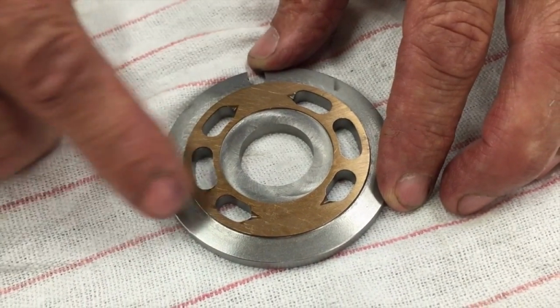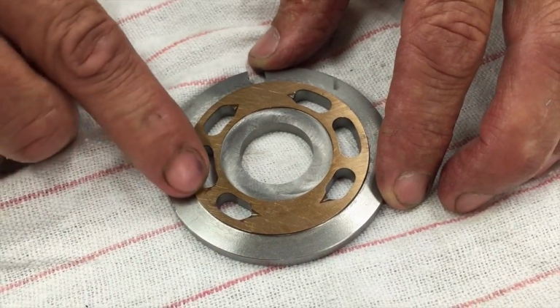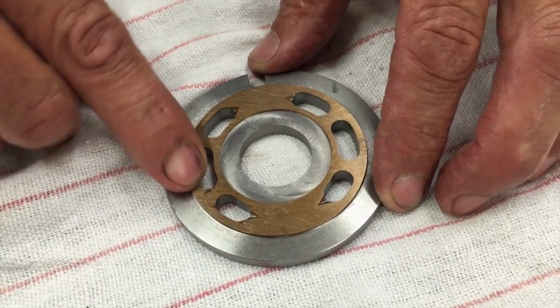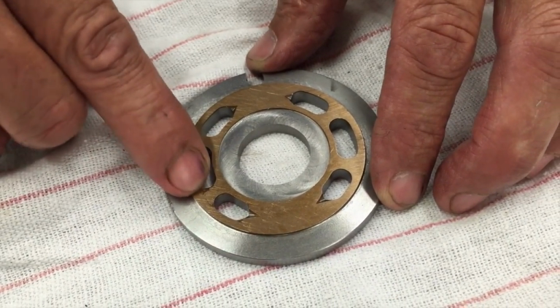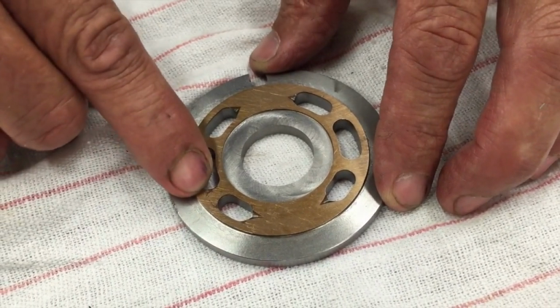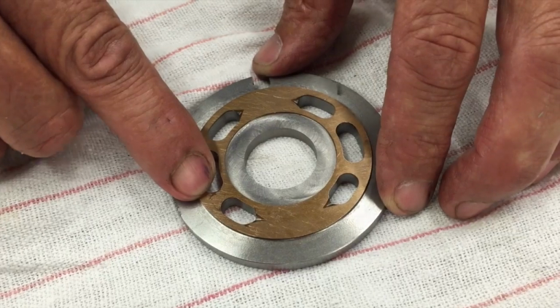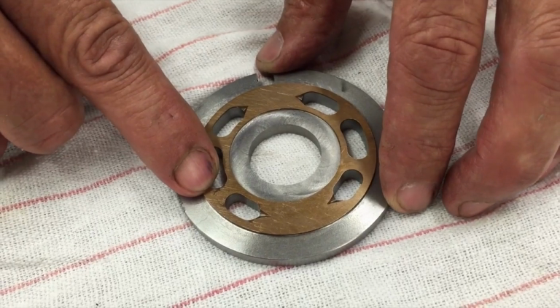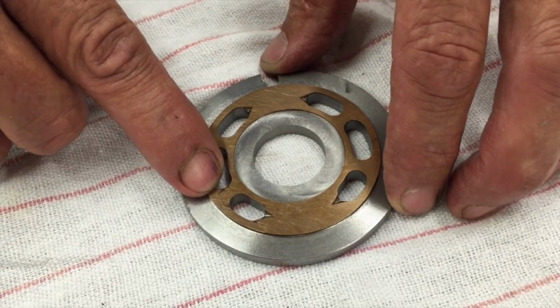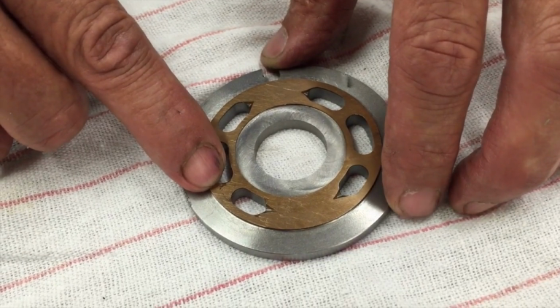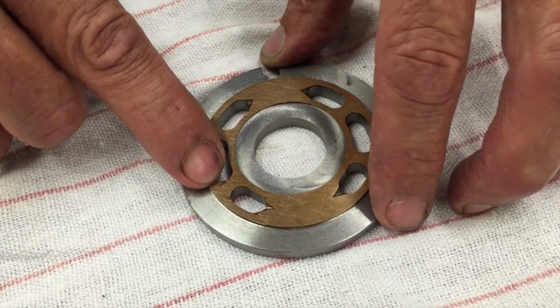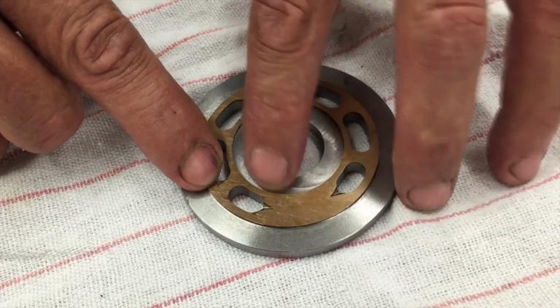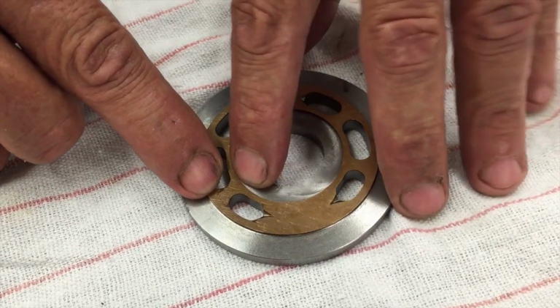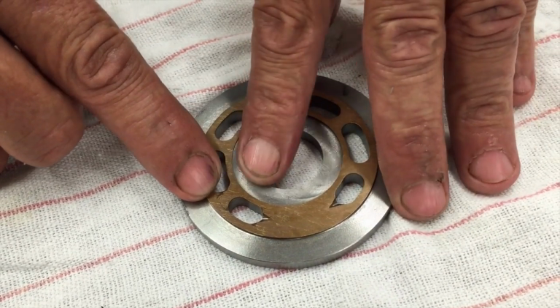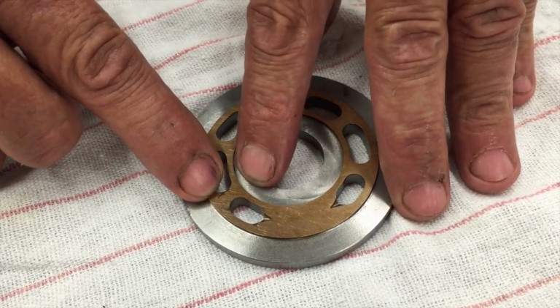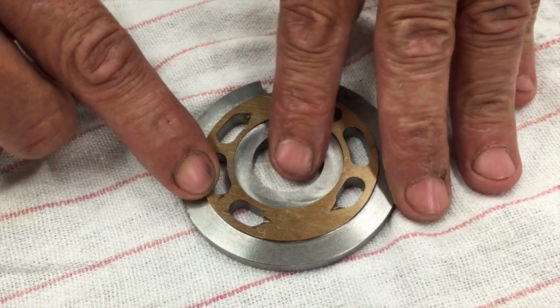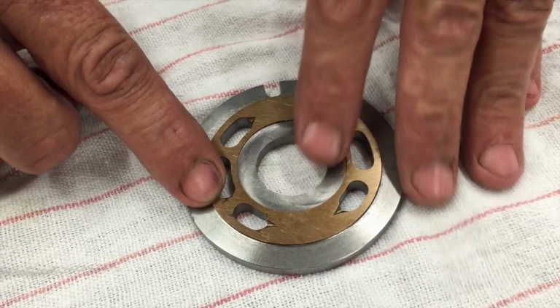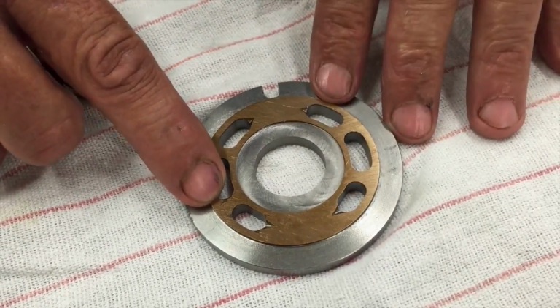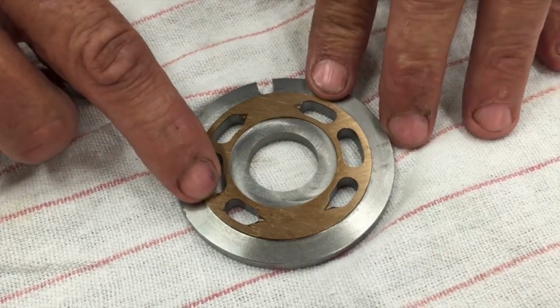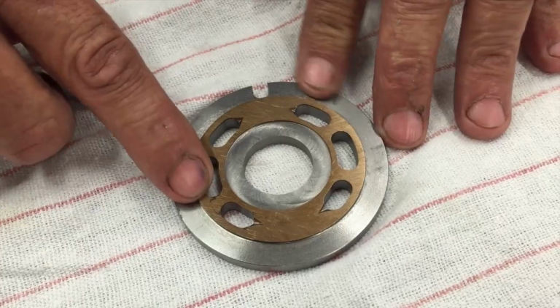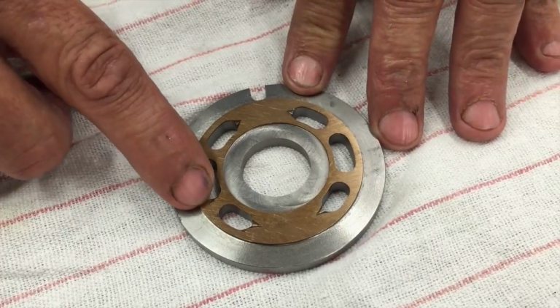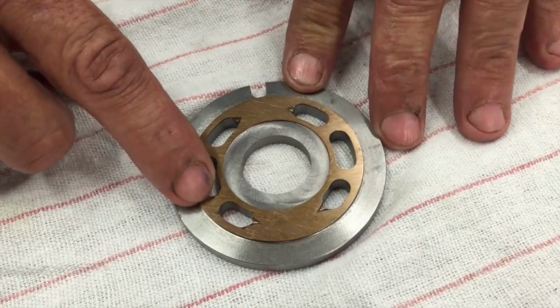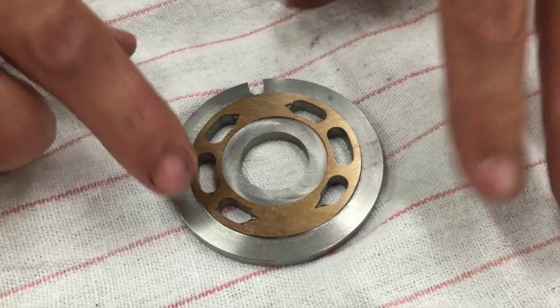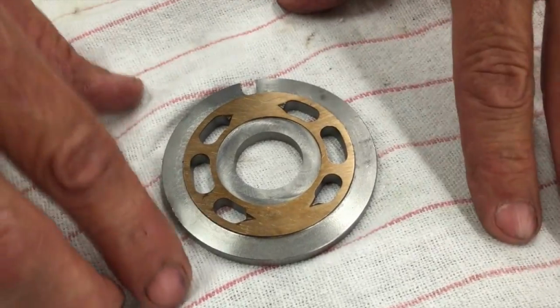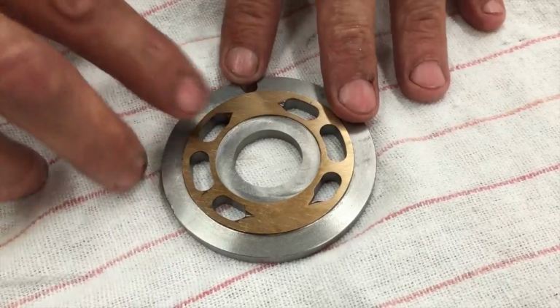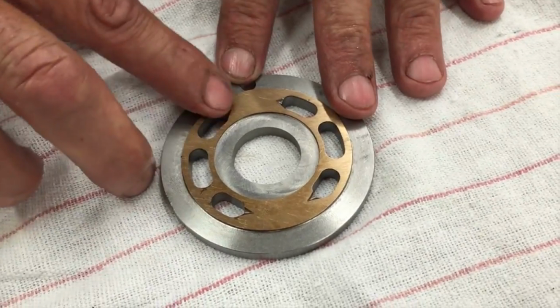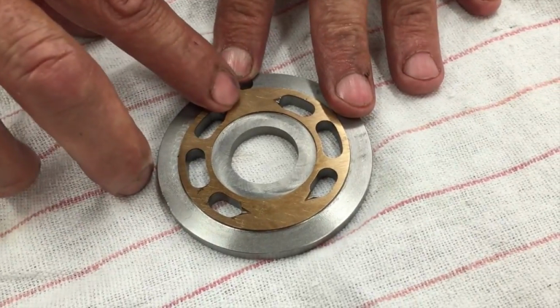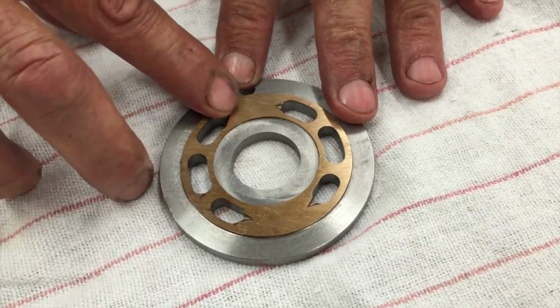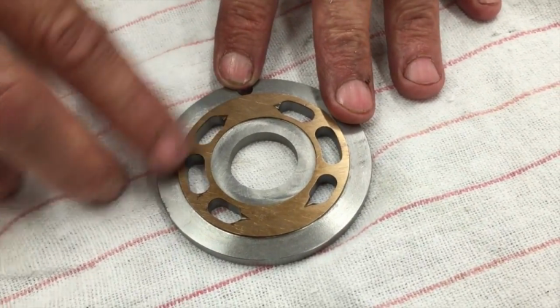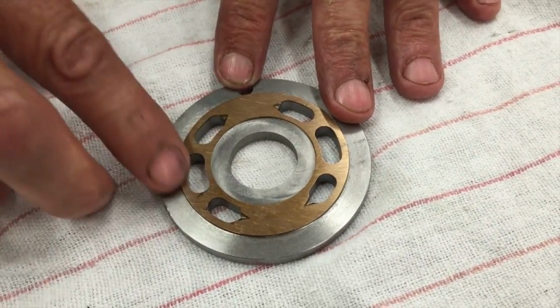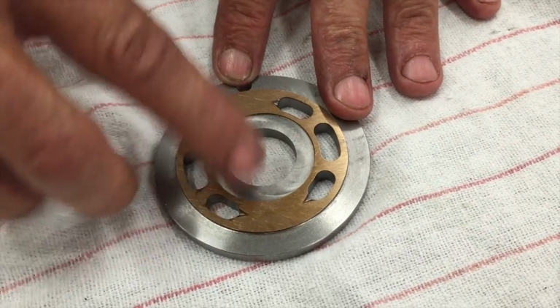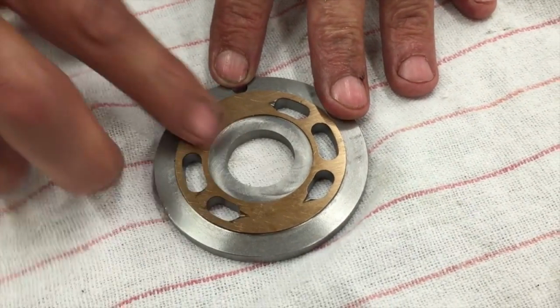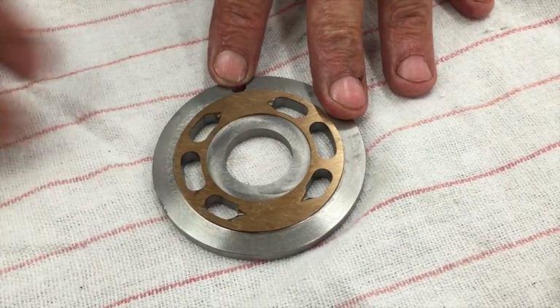You'll notice on this one it shows a little cavitation damage. Cavitation is usually caused from an inlet condition that you never want to exist, so you want to pay attention to that when you take them apart. Let the customer know if you do see that.